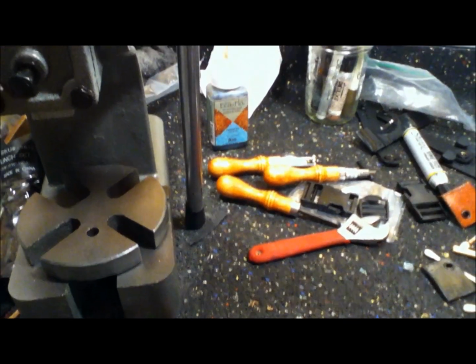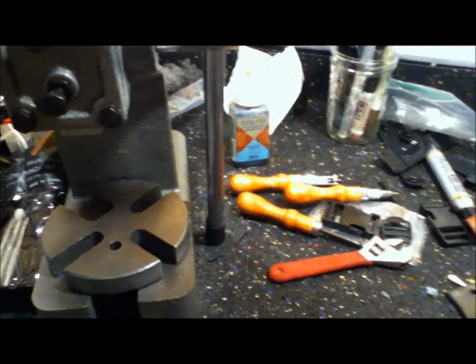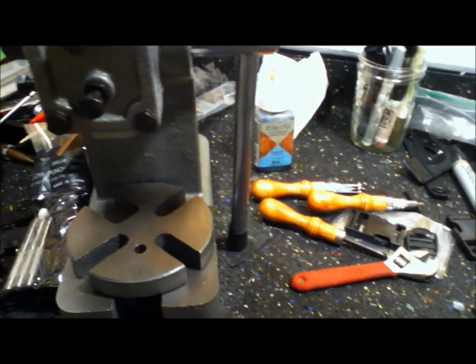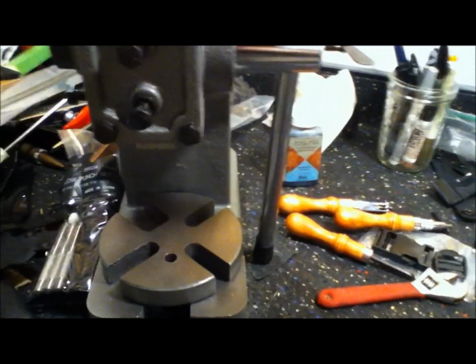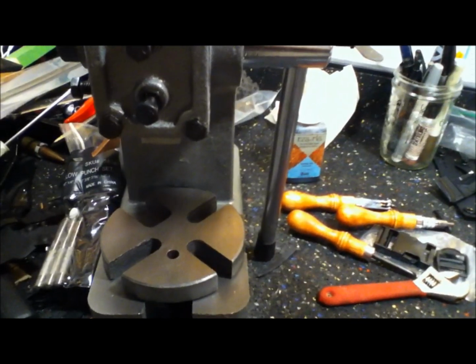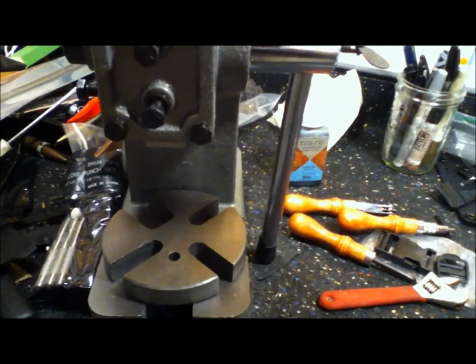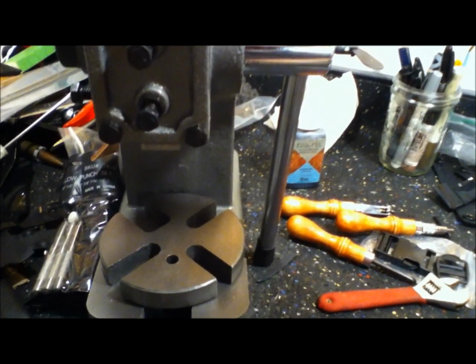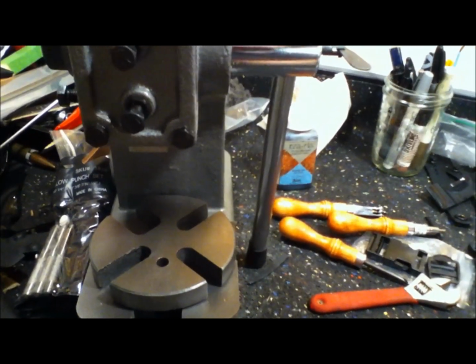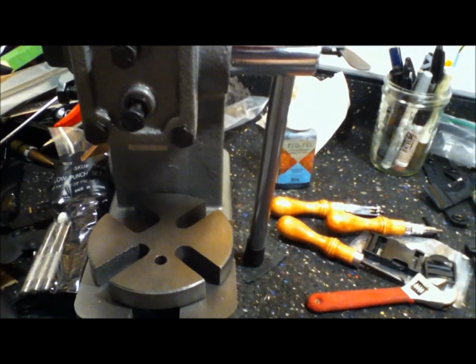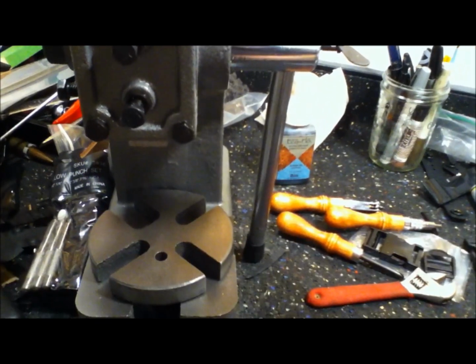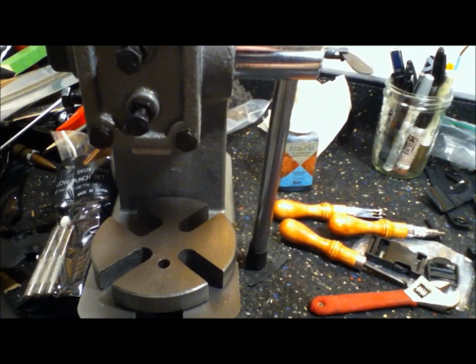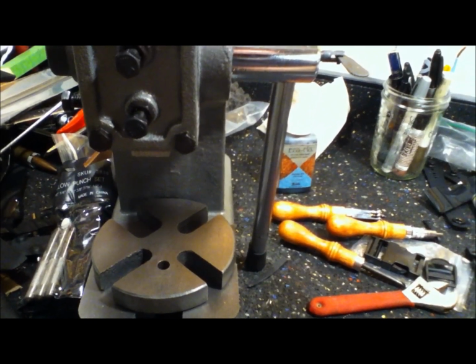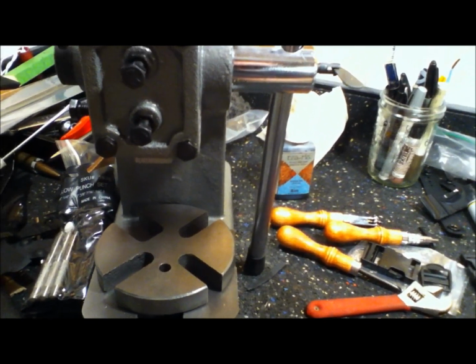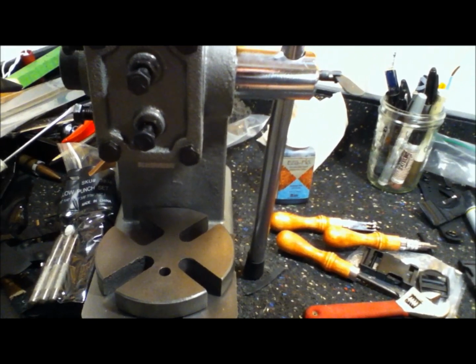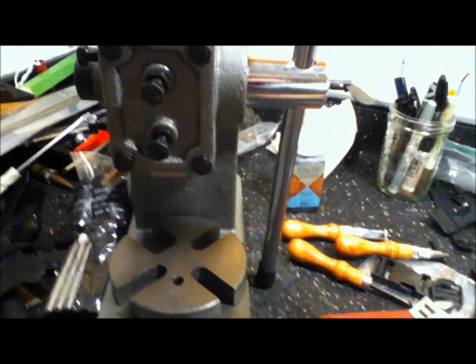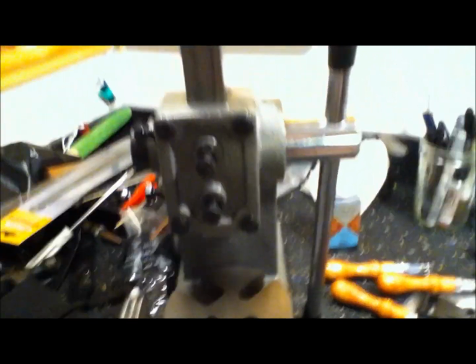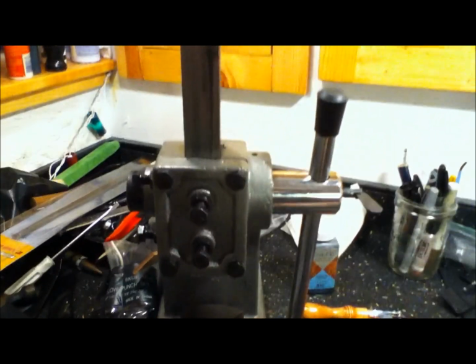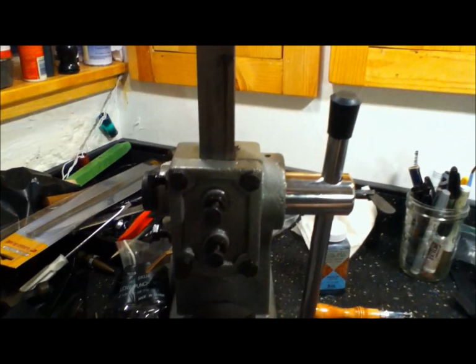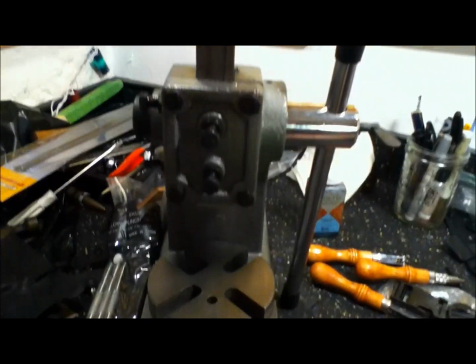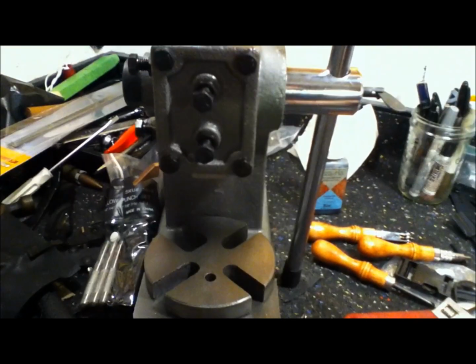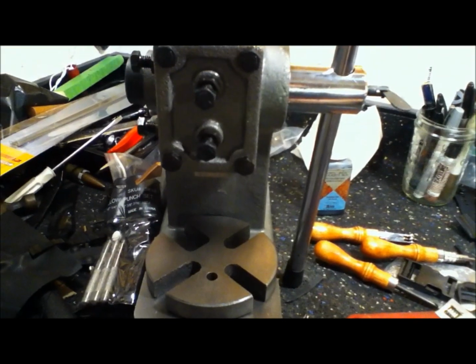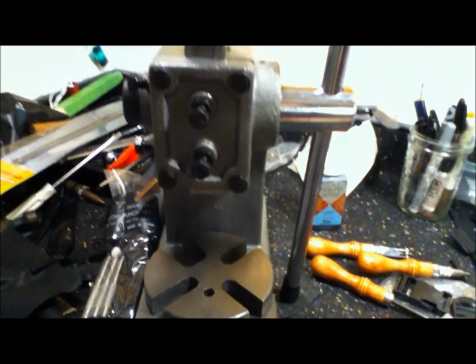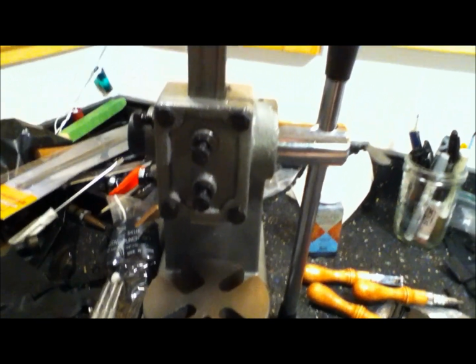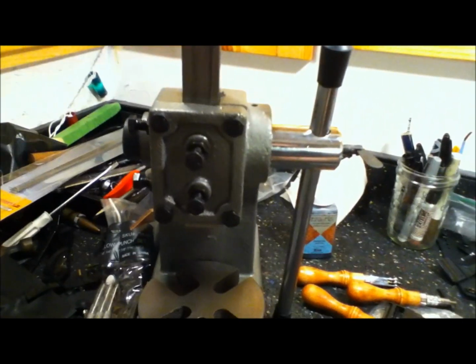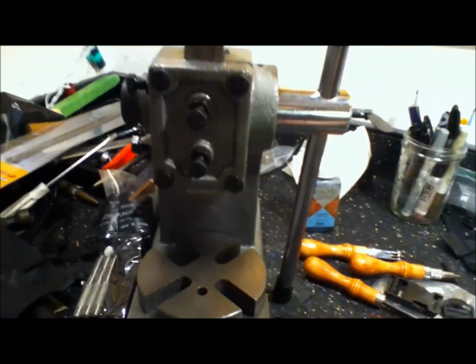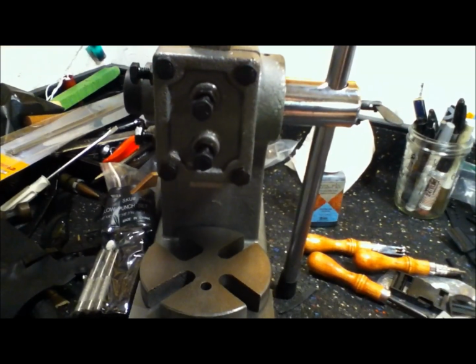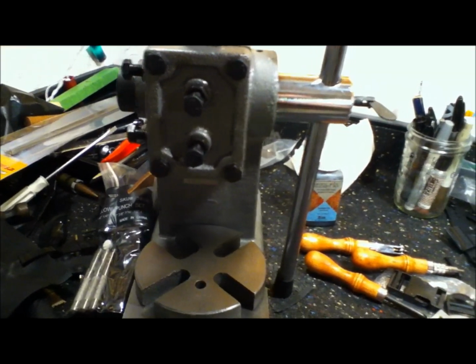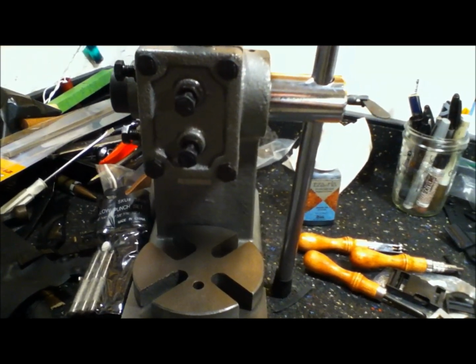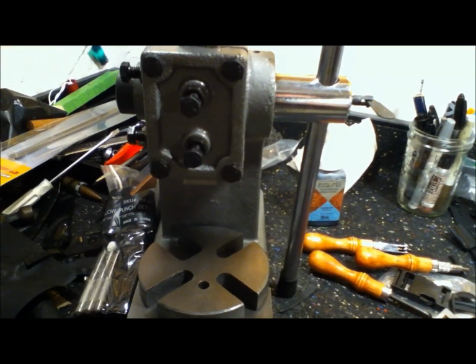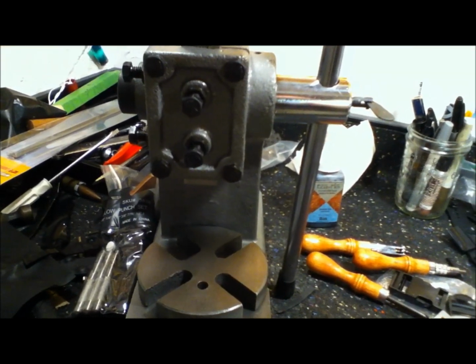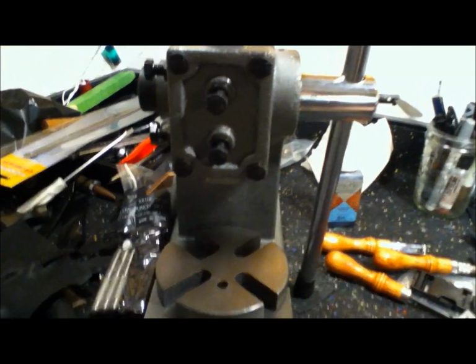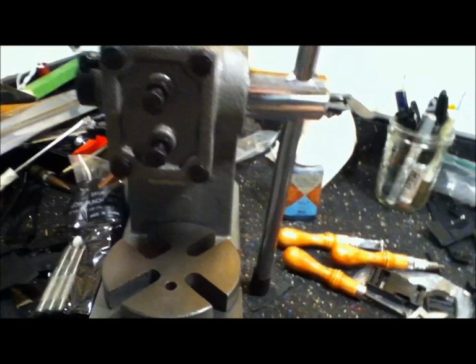This is a secret to punching a hole for half-inch leather or pretty much anything else you'd ever want to punch a hole in. We've all seen one of these — it's the regular Harbor Freight one-ton arbor press. Costs you about 40 bucks.